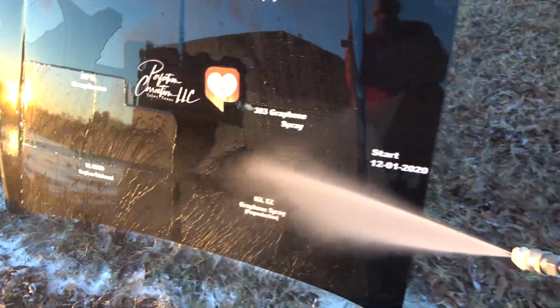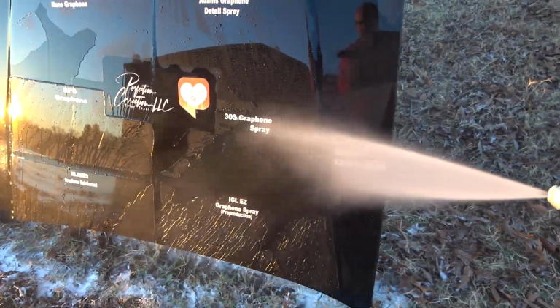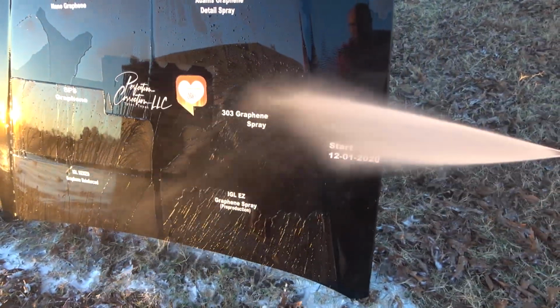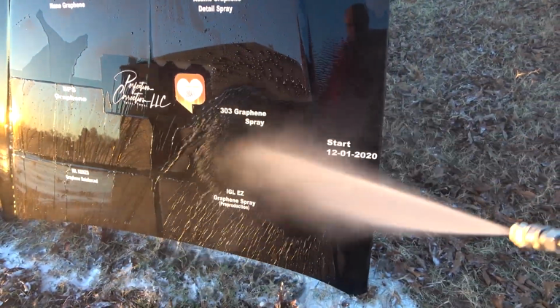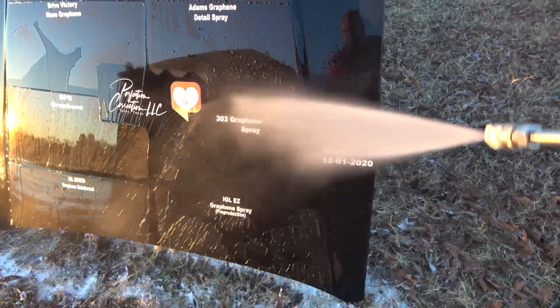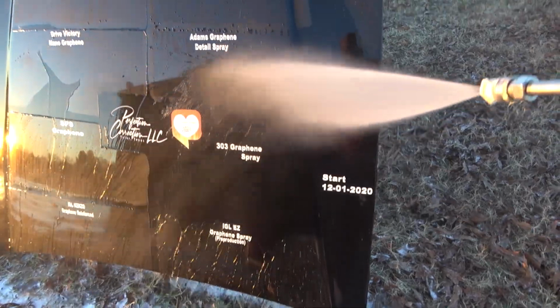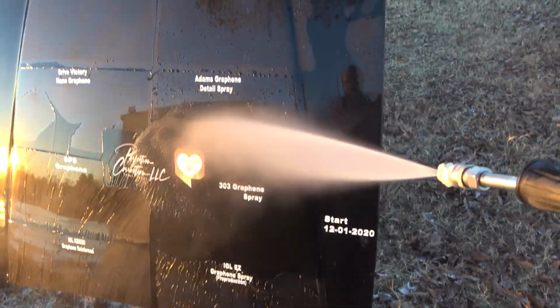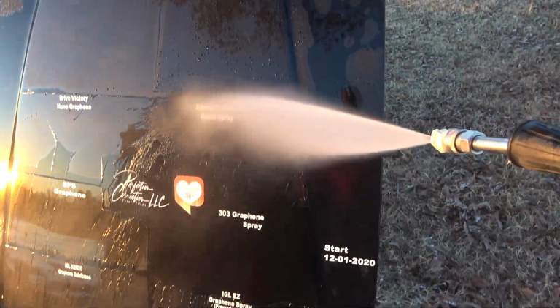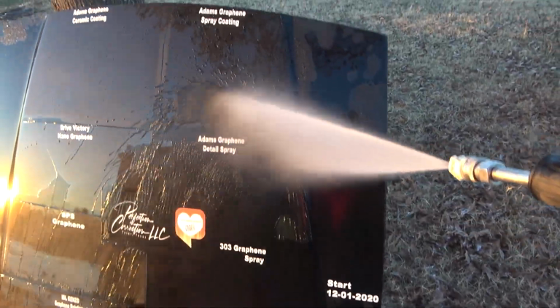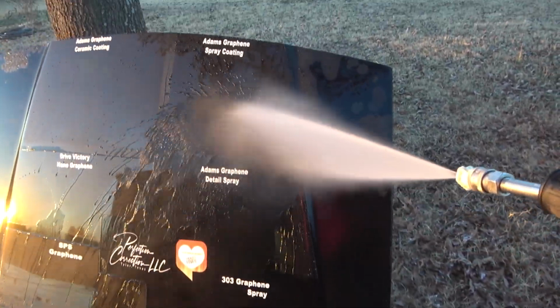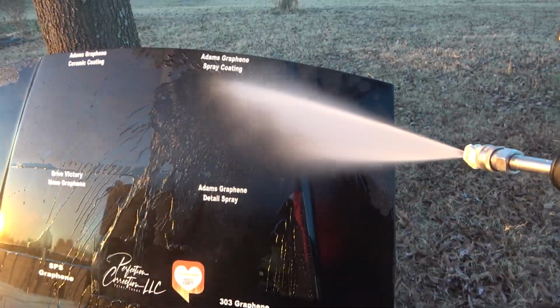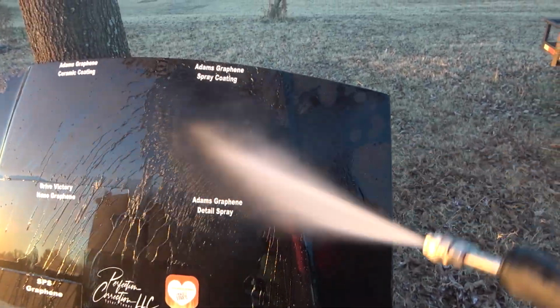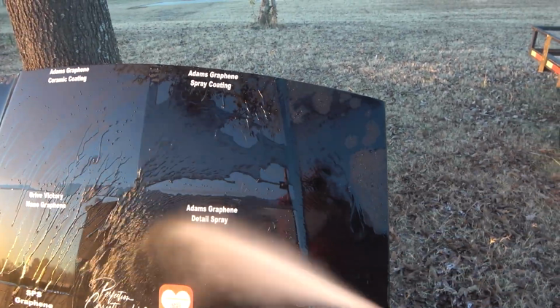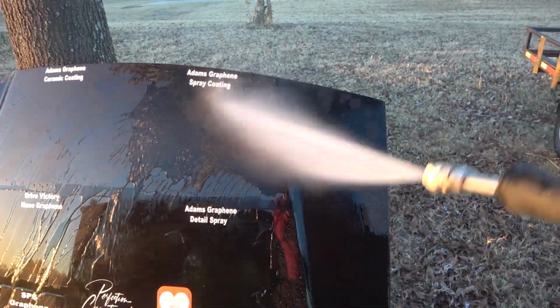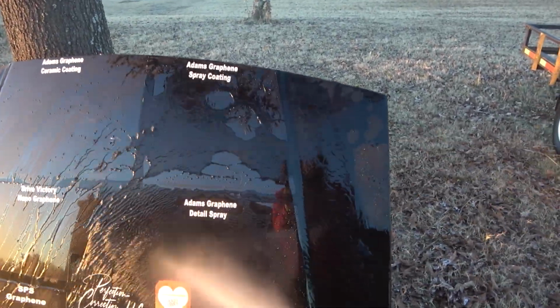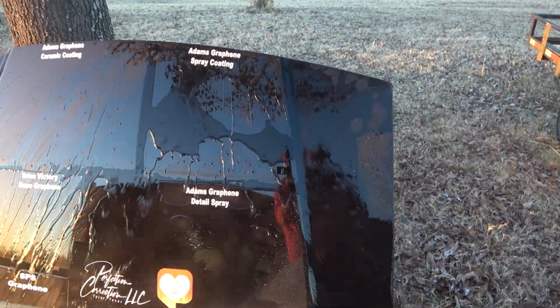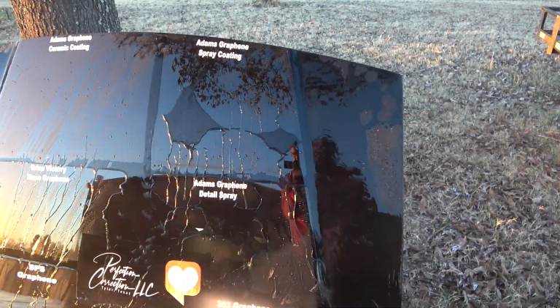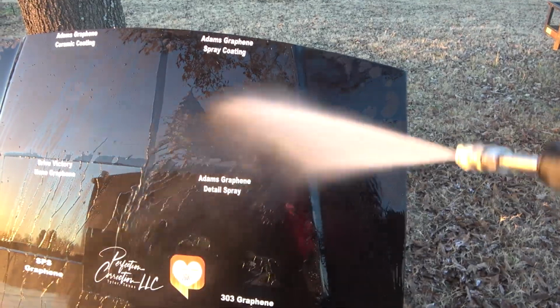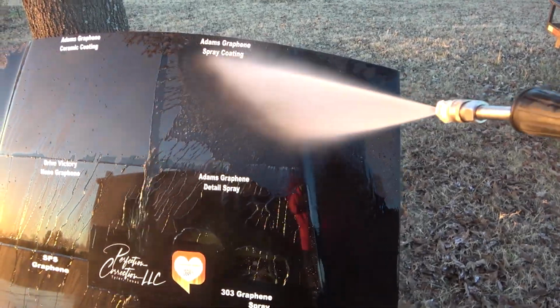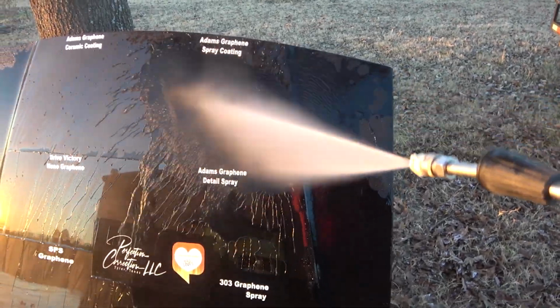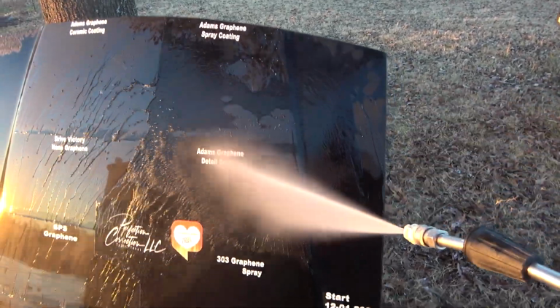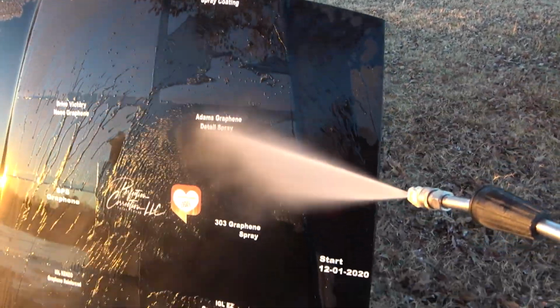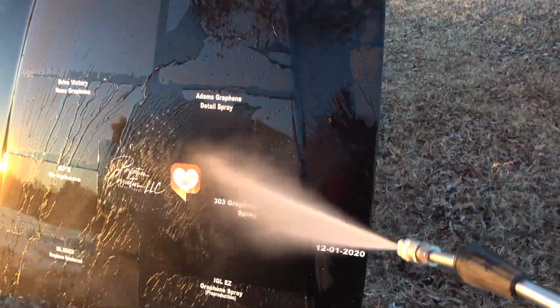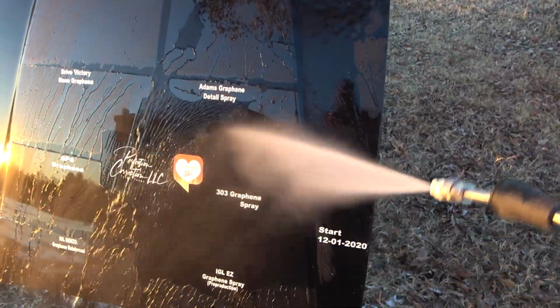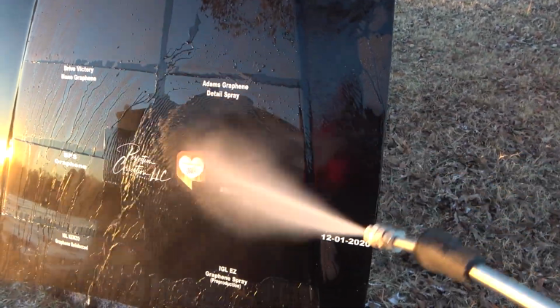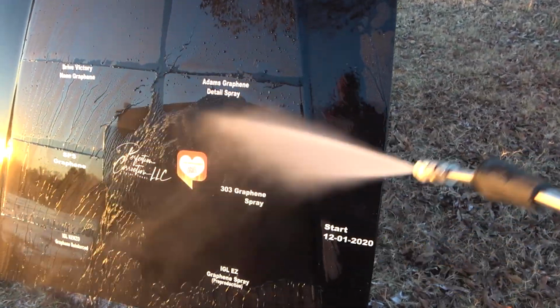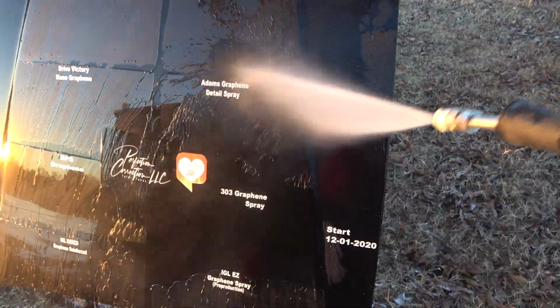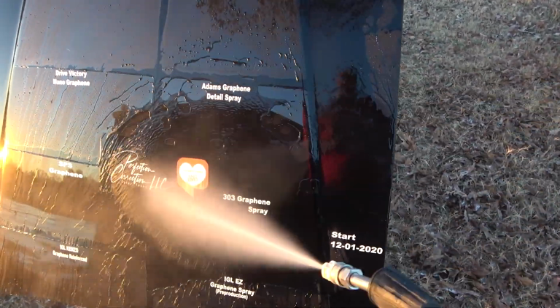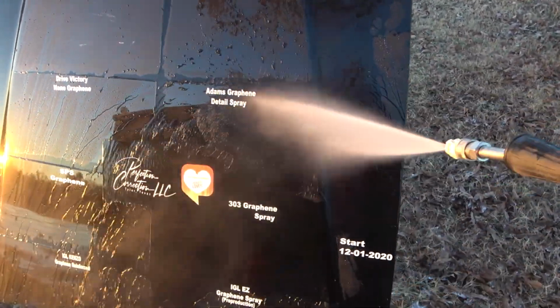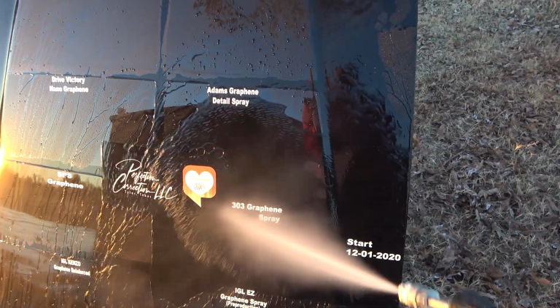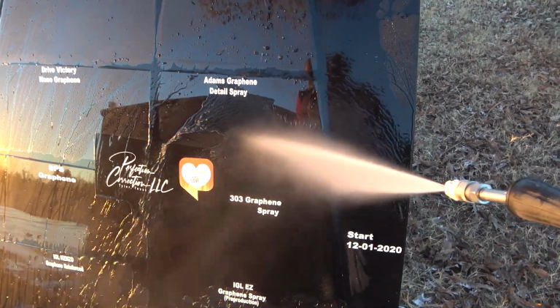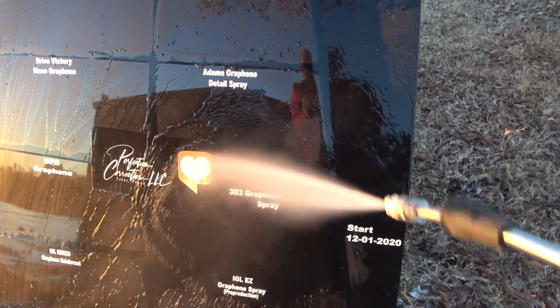So what do you think — any surprises? The 303 was kind of the big one people were wondering about, and of course the Adams products, since people are always asking about those because they're pretty heavily marketed.